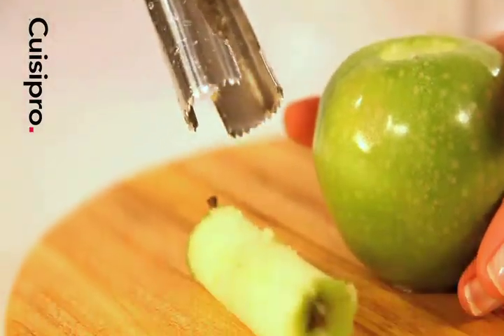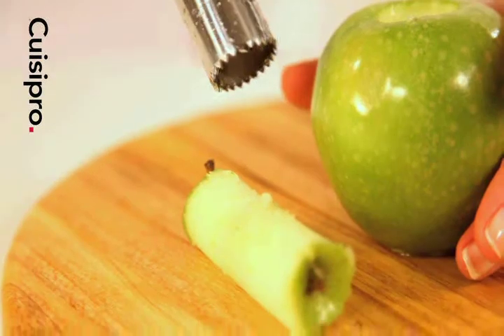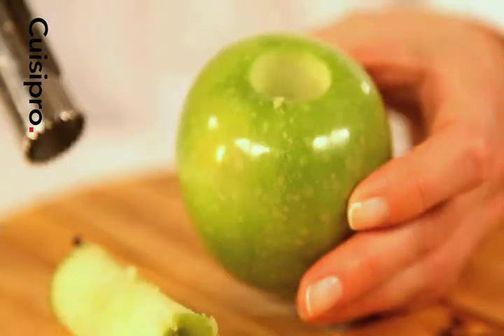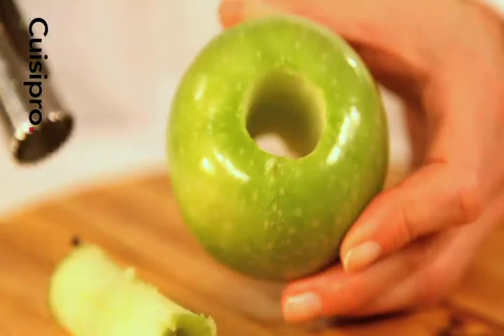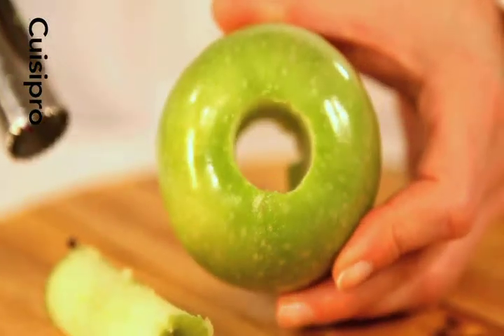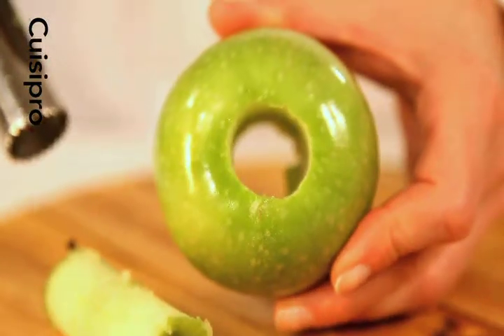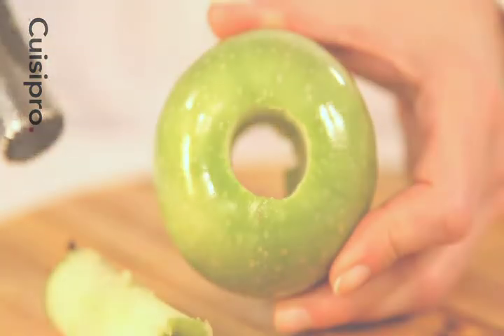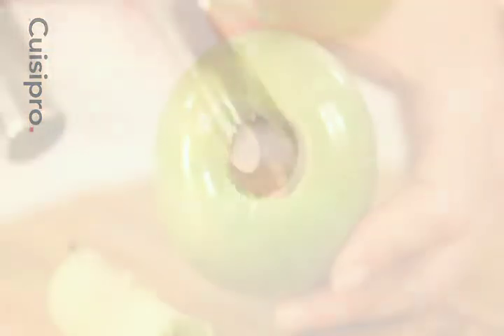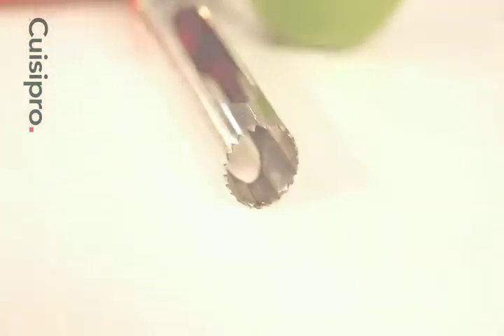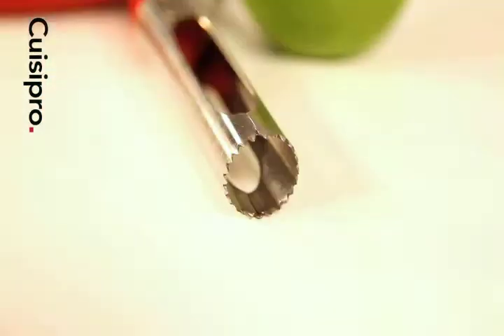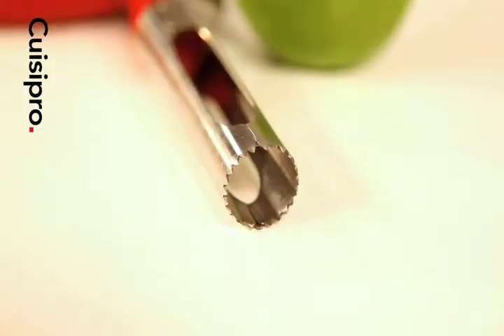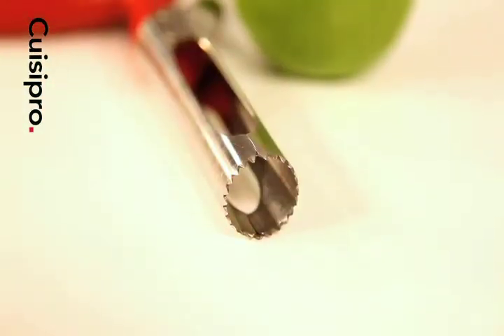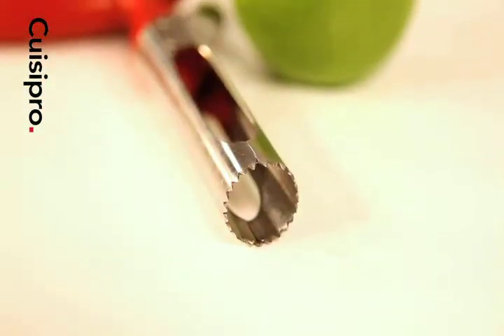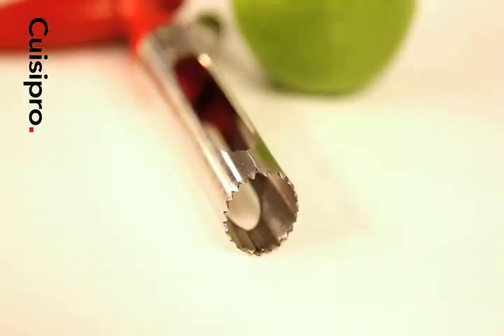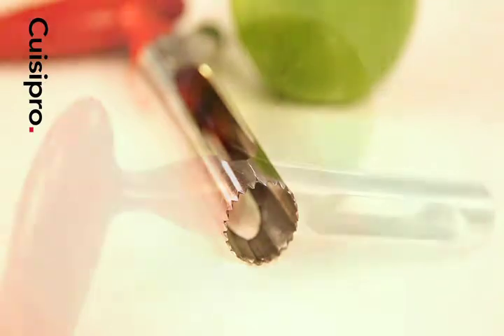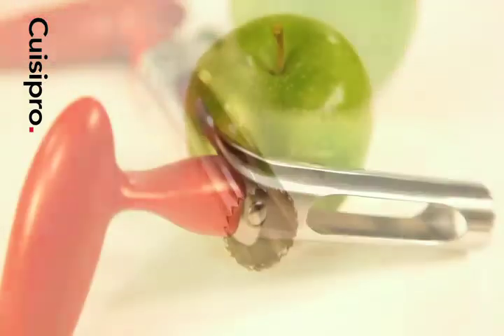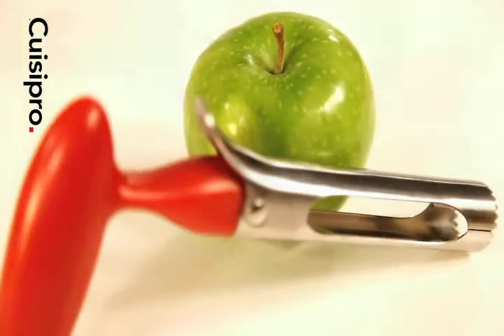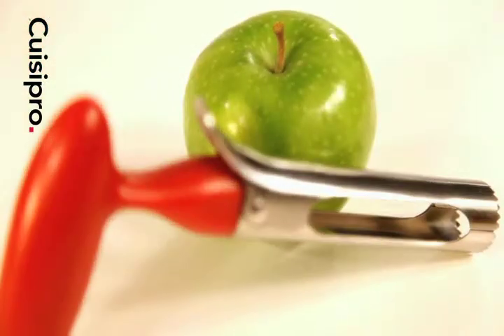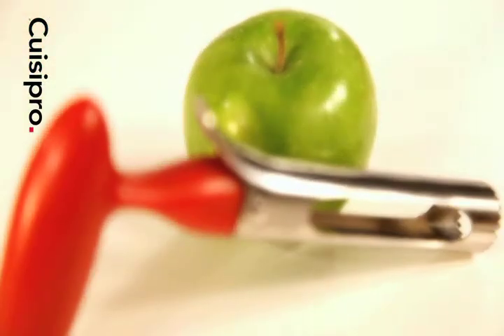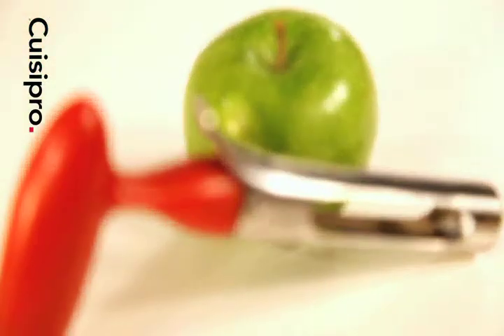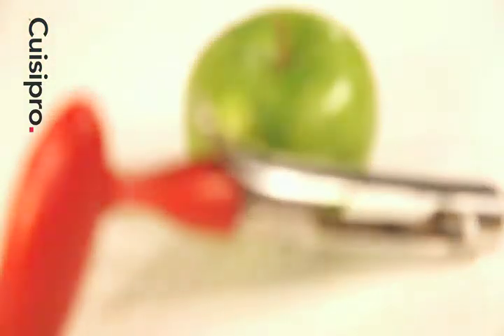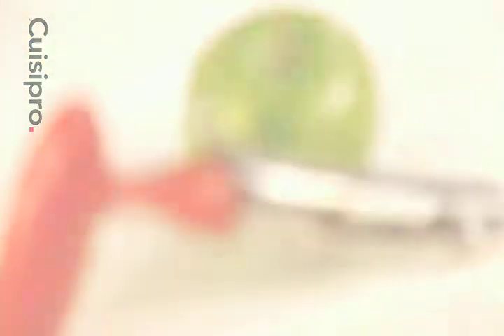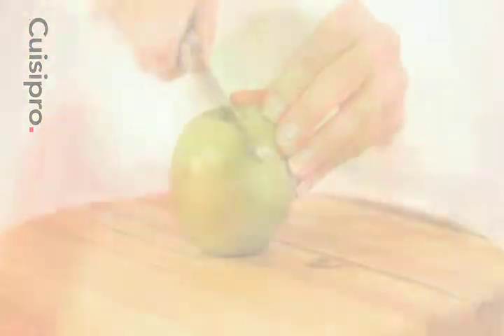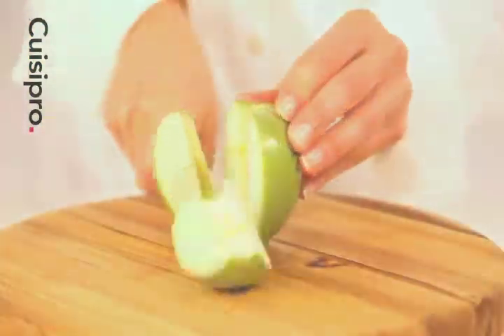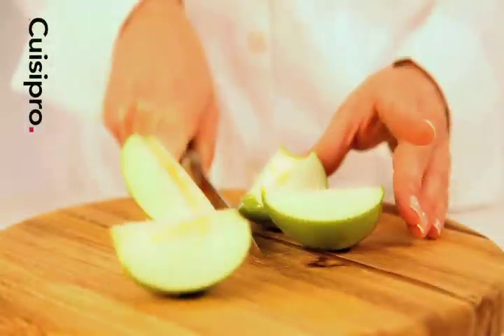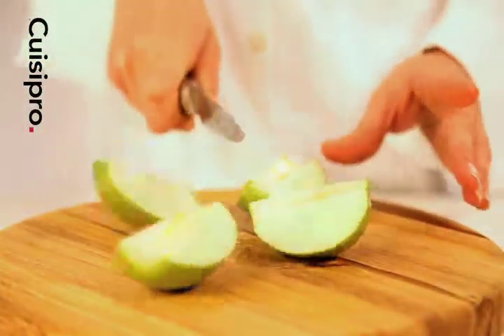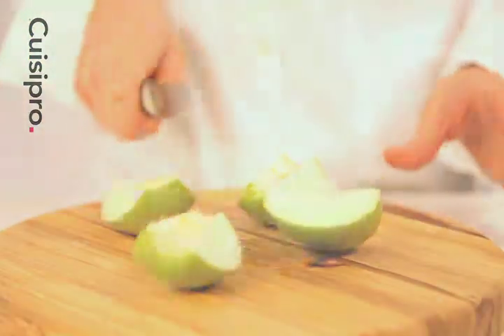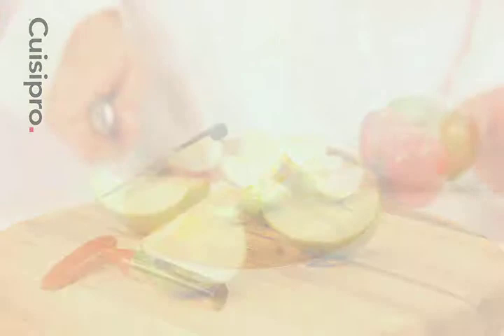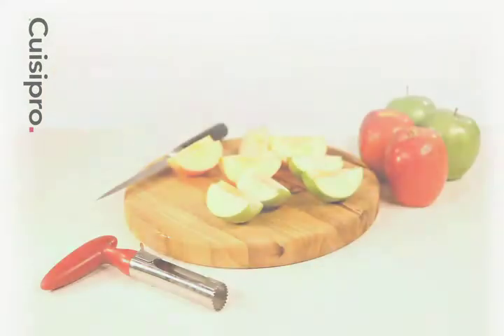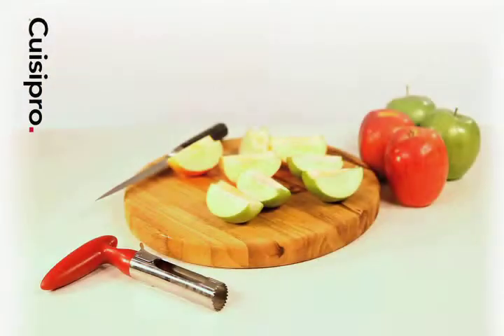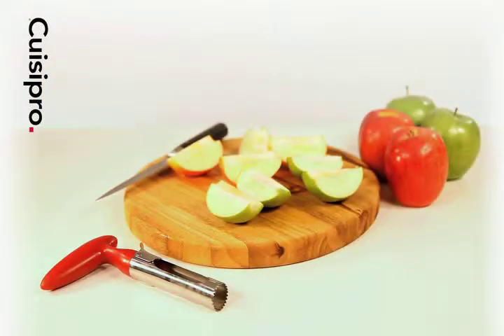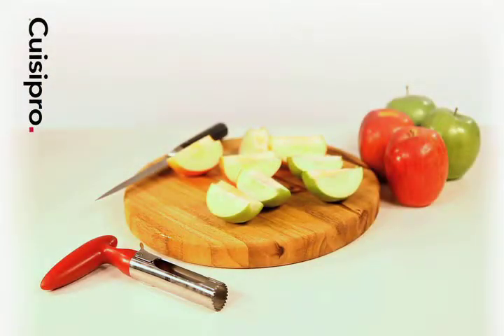The core is easily disposed or composted. The QueasyPro Apple Core has a large size diameter to ensure the entire core is removed. Once the core is removed, cut into wedges and serve.